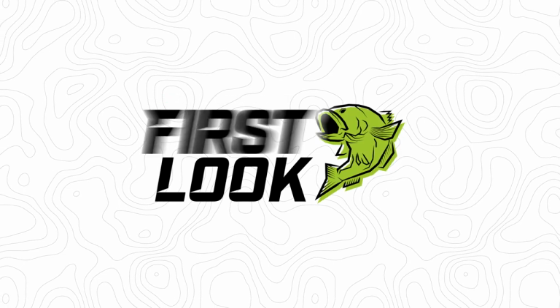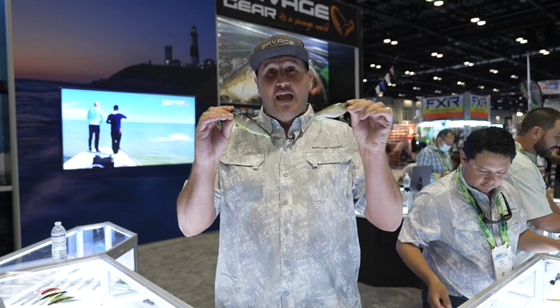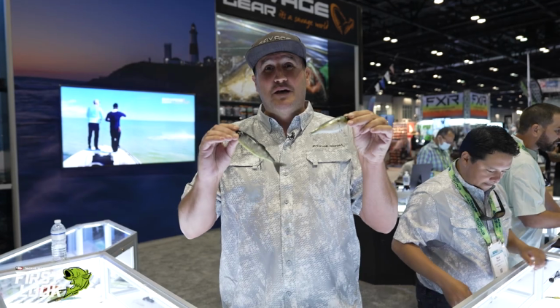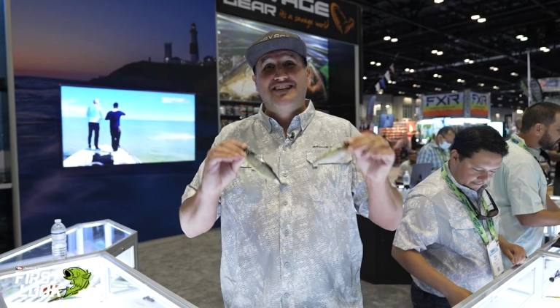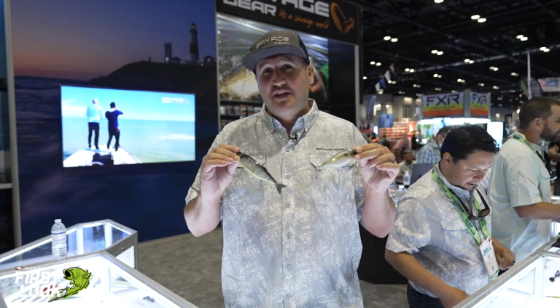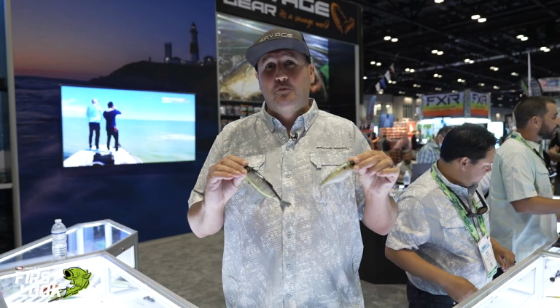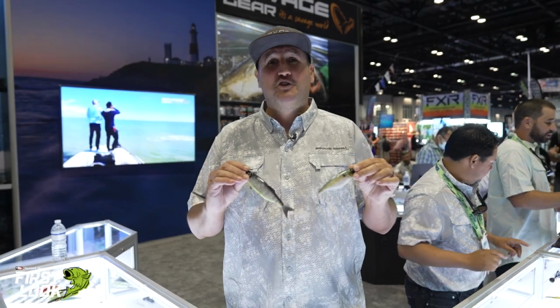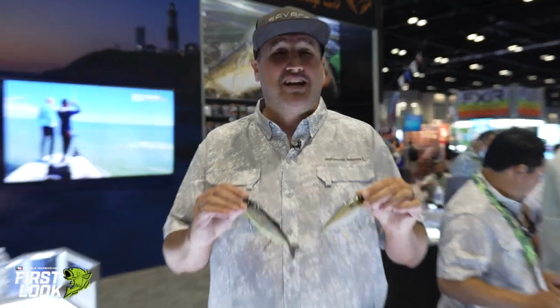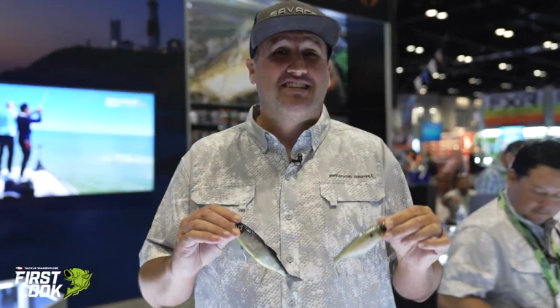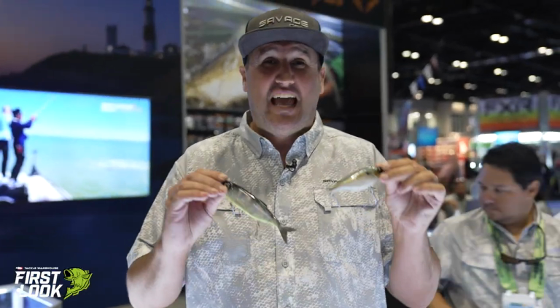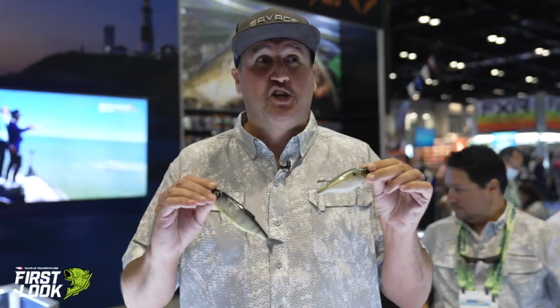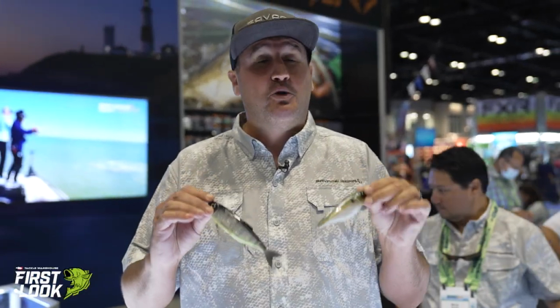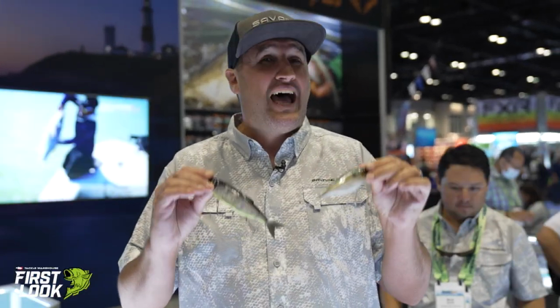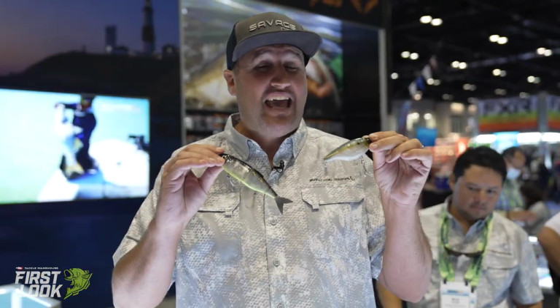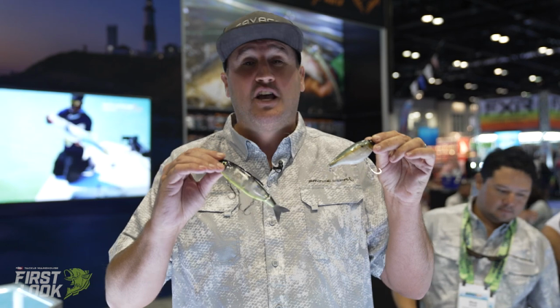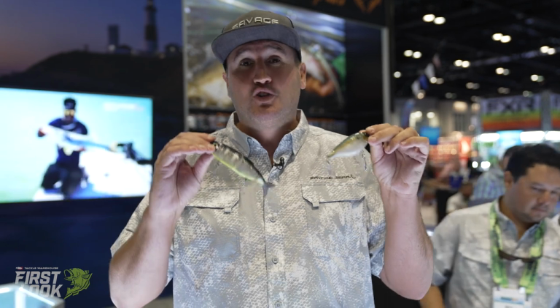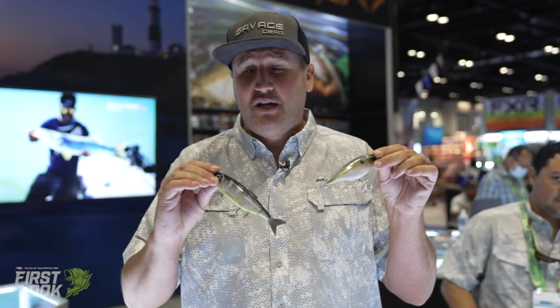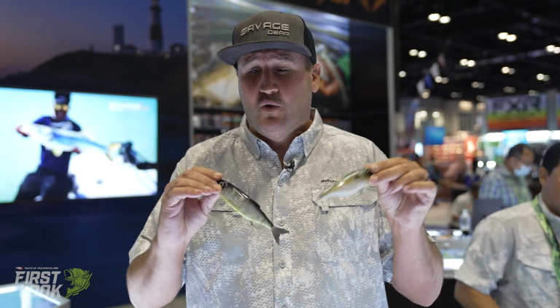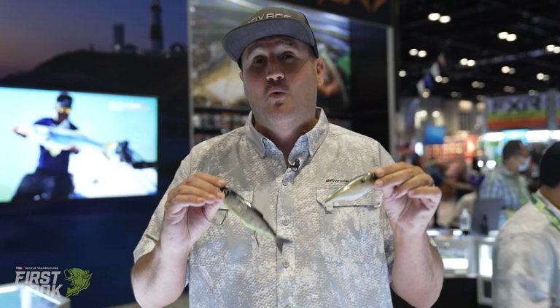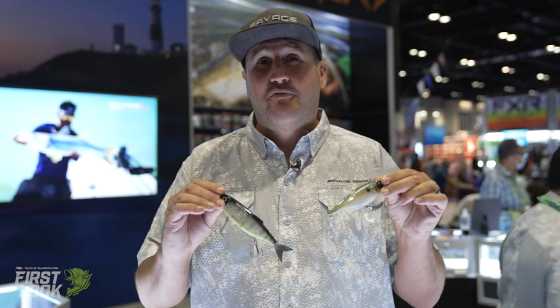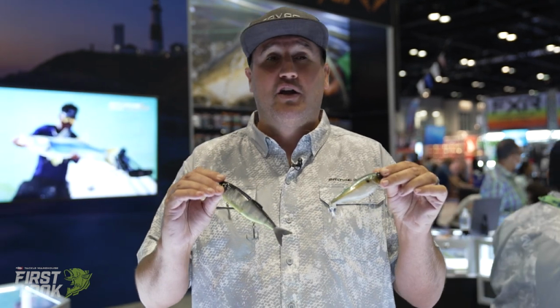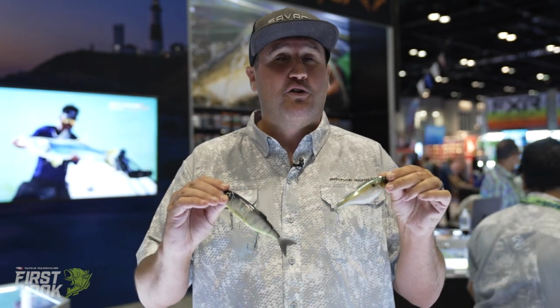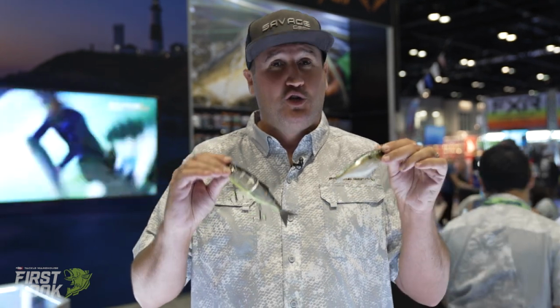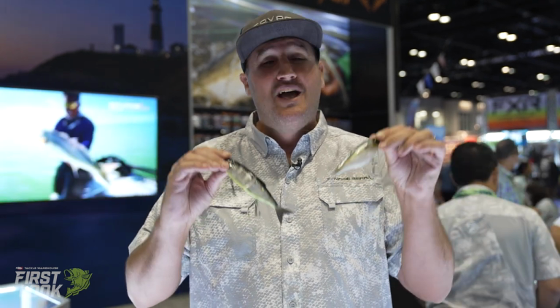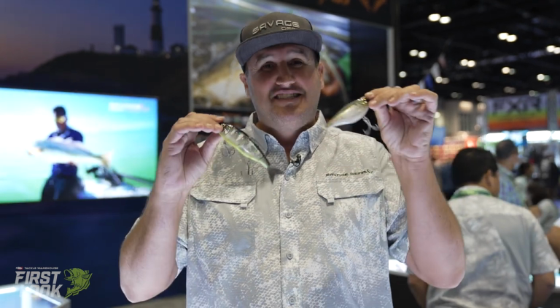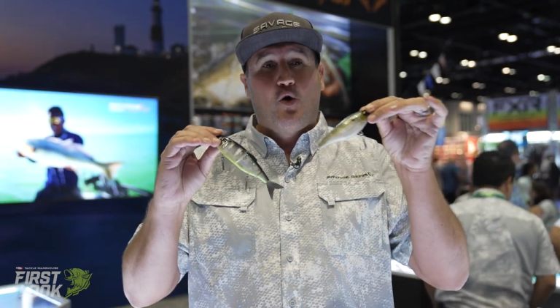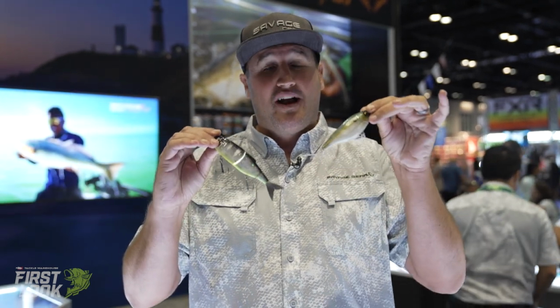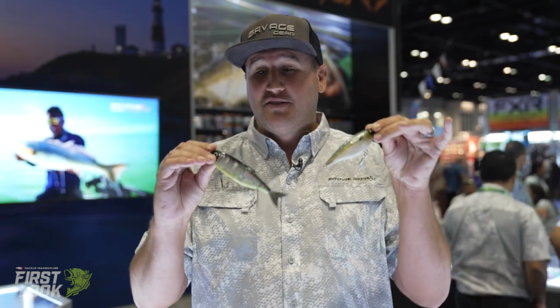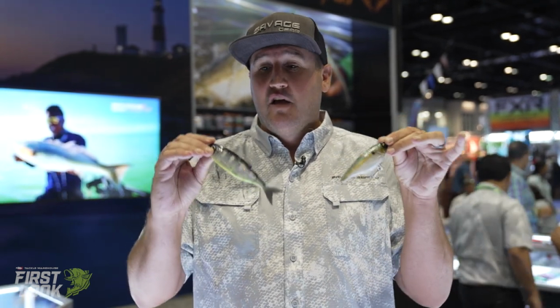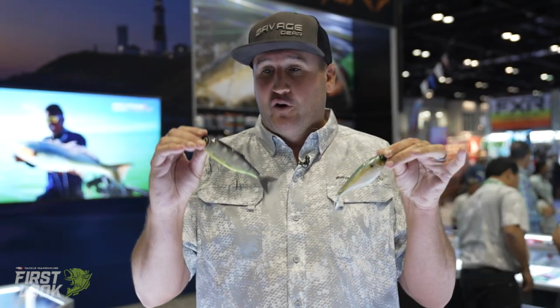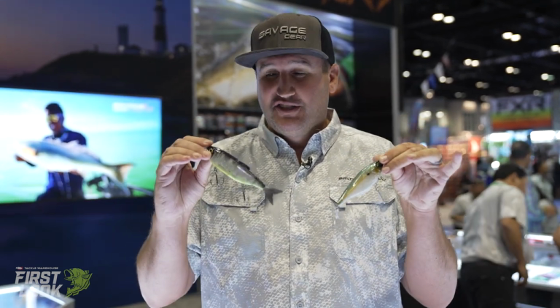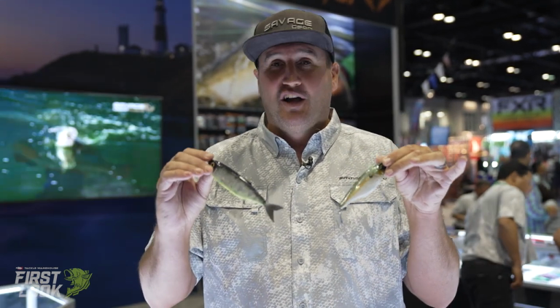Hey, what's up guys, Nick the Informative Fisherman here at the Savage Gear booth, ICAST 2021, for another New Tackle Warehouse first look.